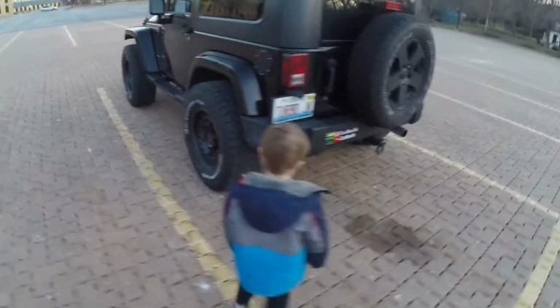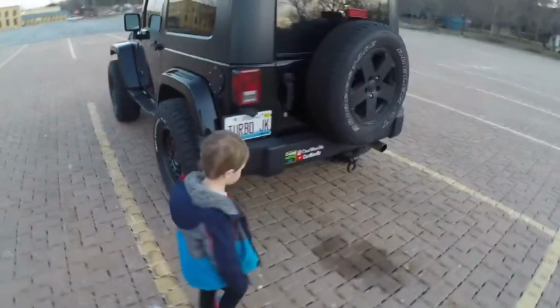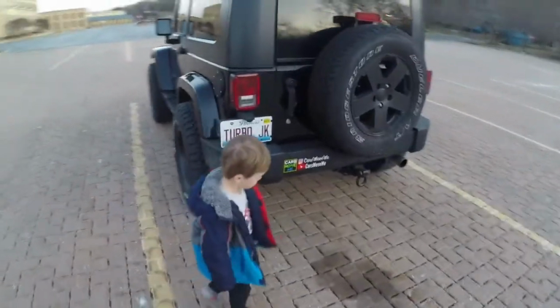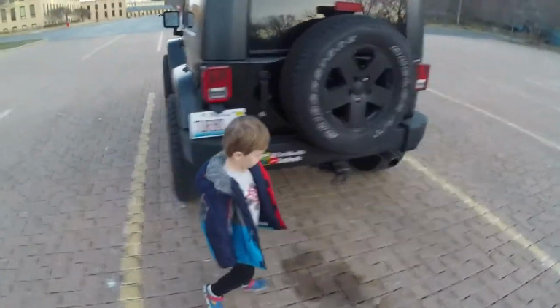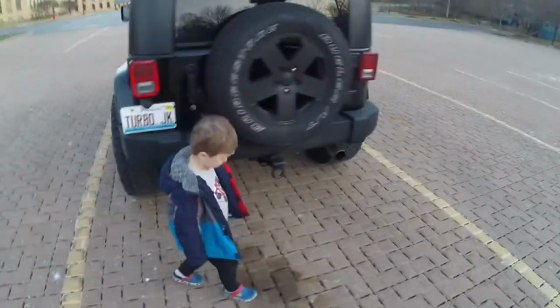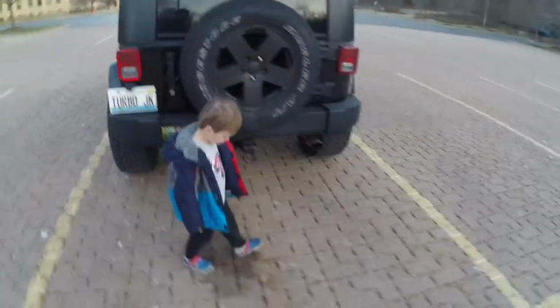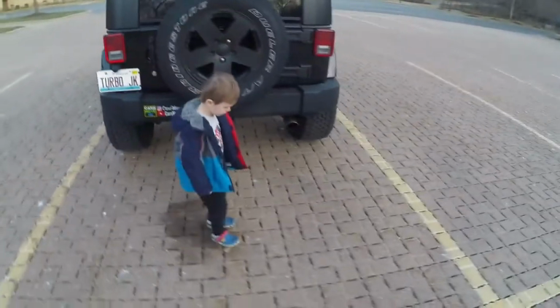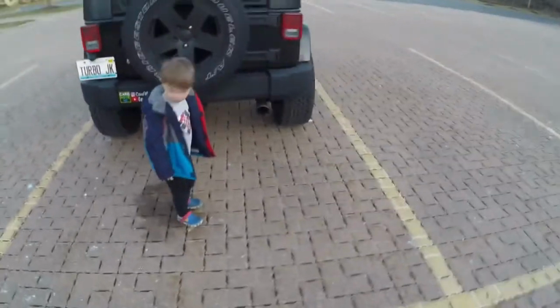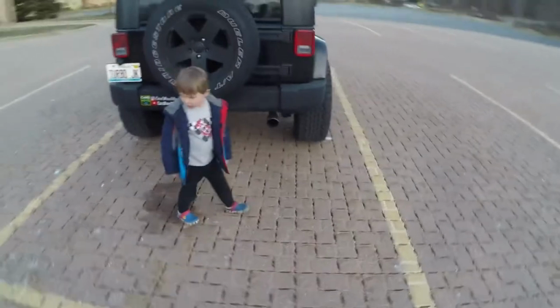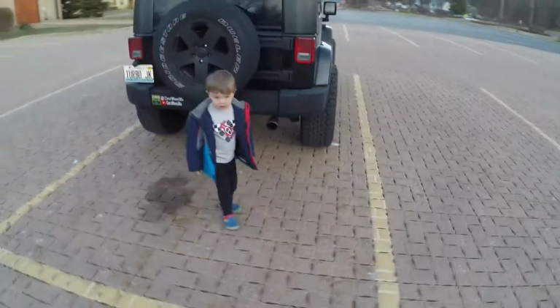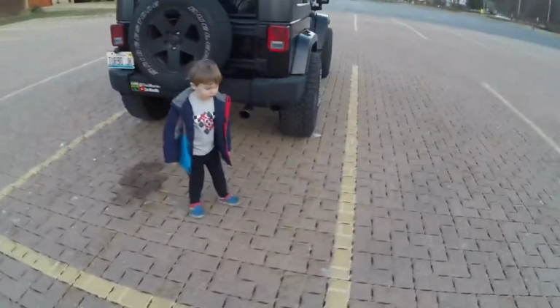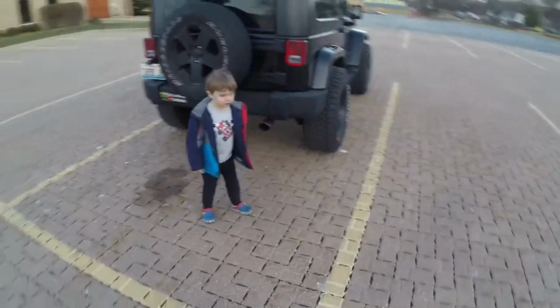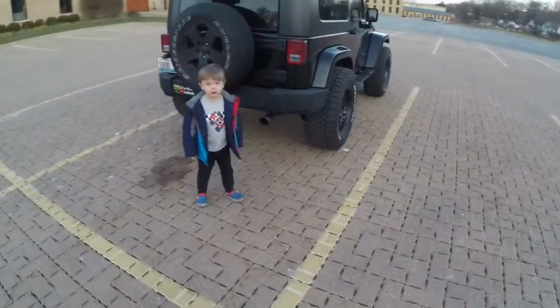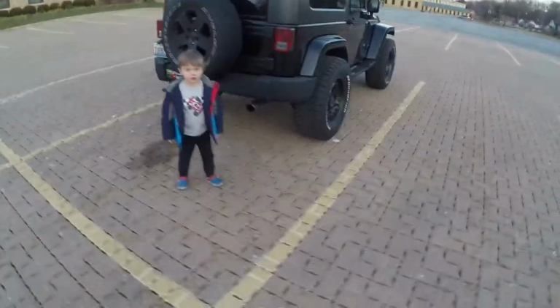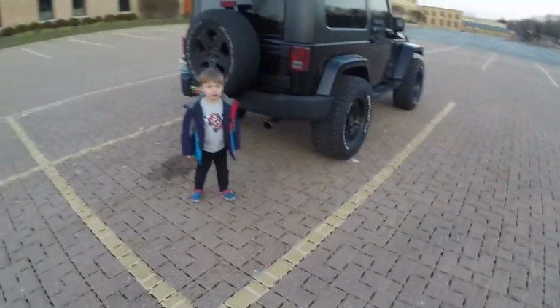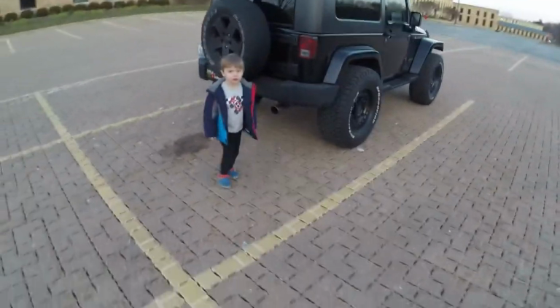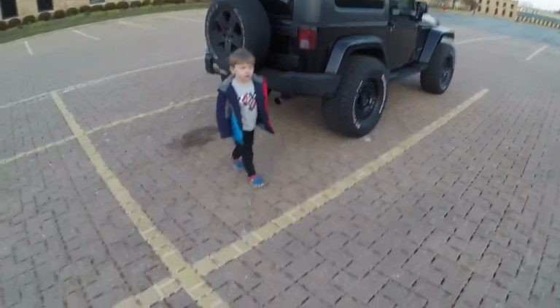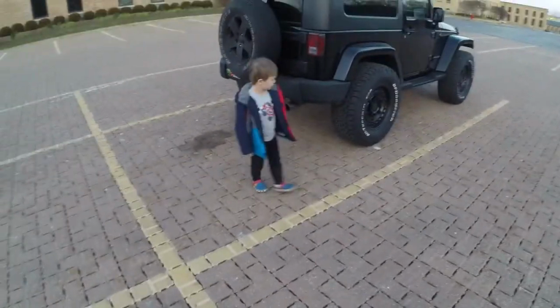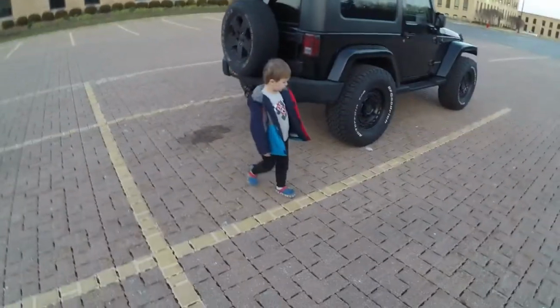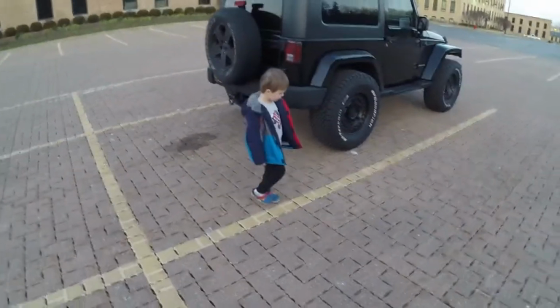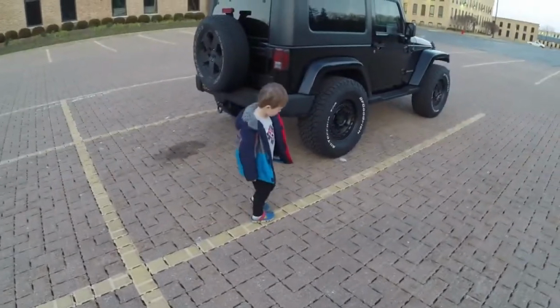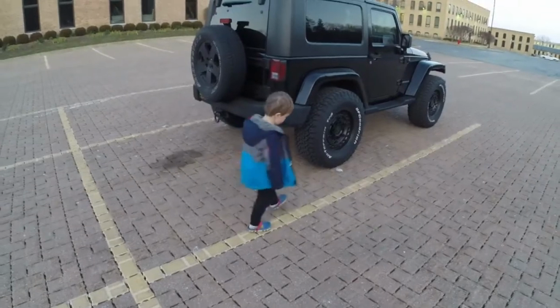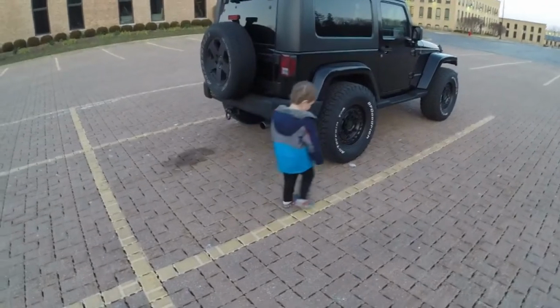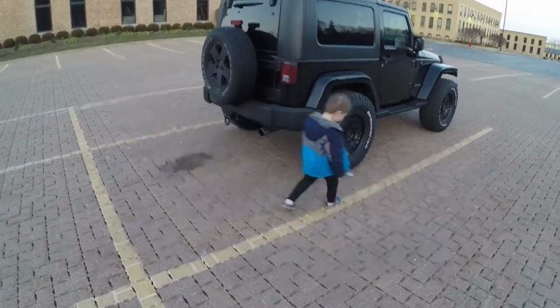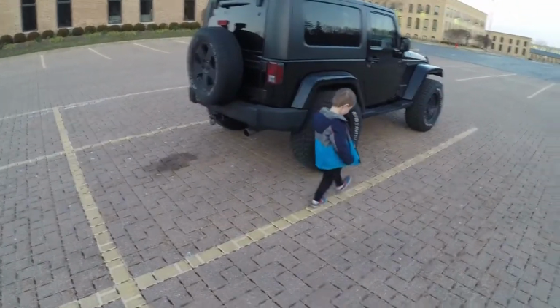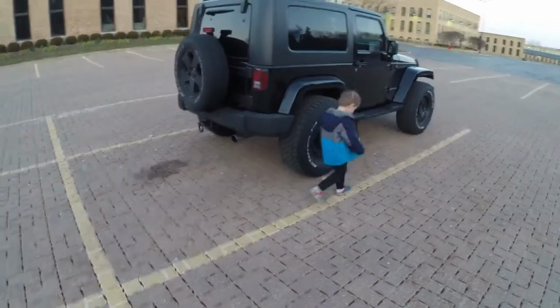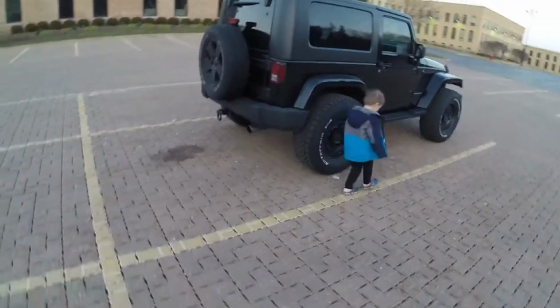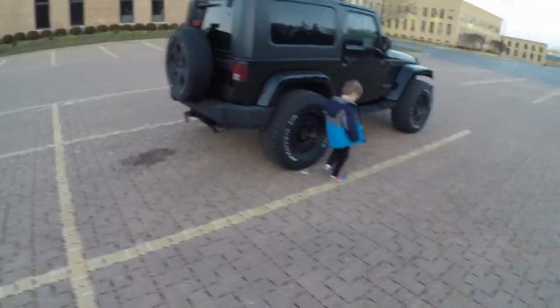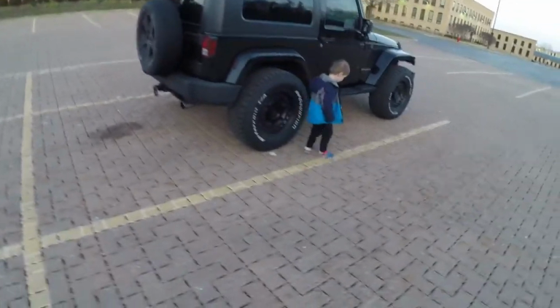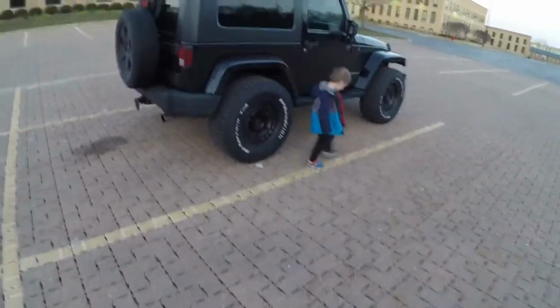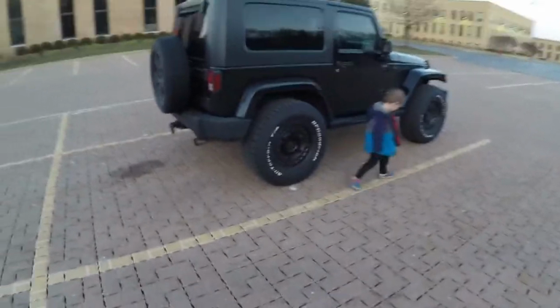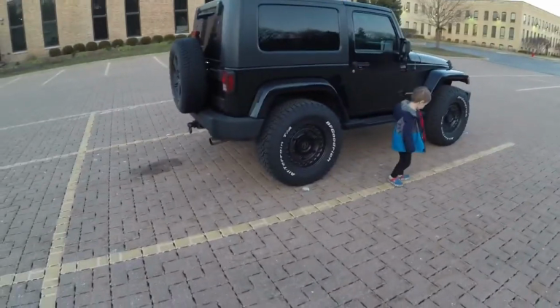But other than that, I'm absolutely in love with this look. It's absolutely perfect. One thing I can say is my gas mileage — not that anybody cares — is a little bit better on the highway.